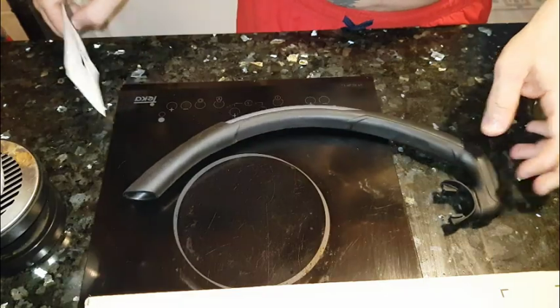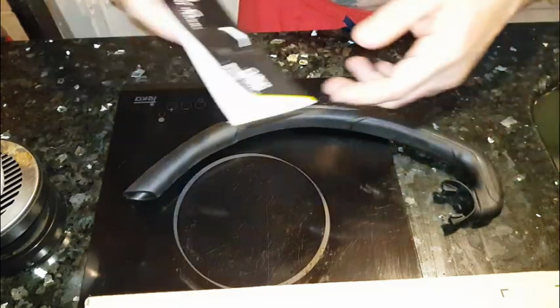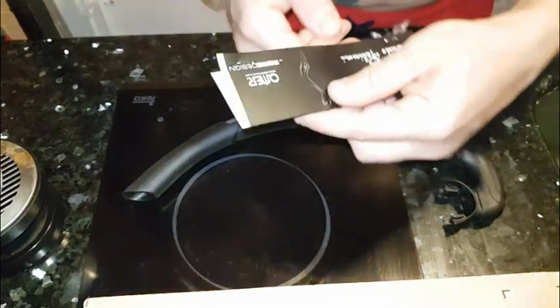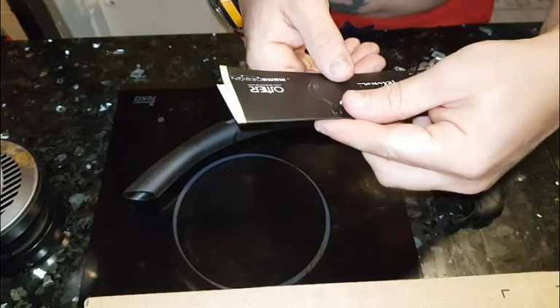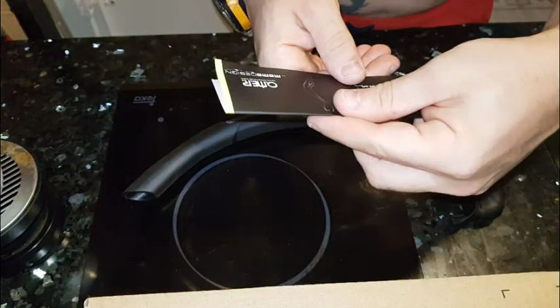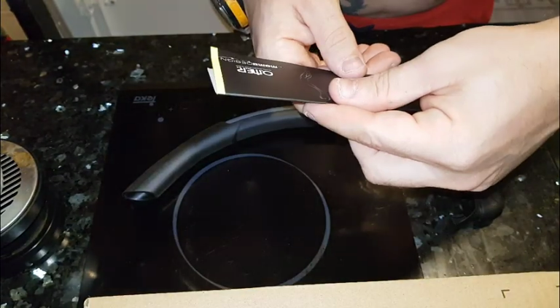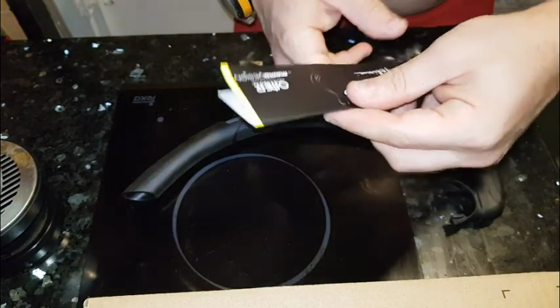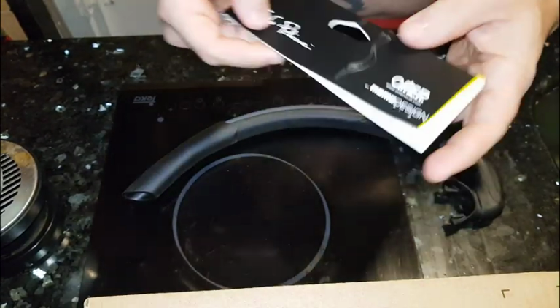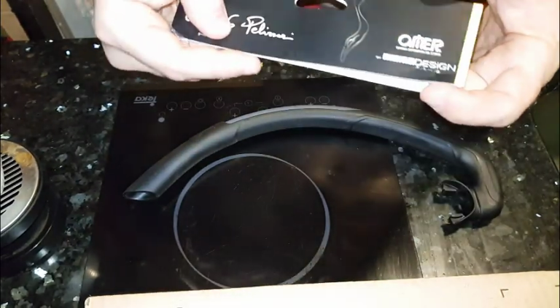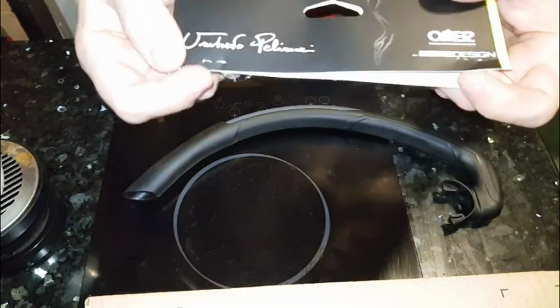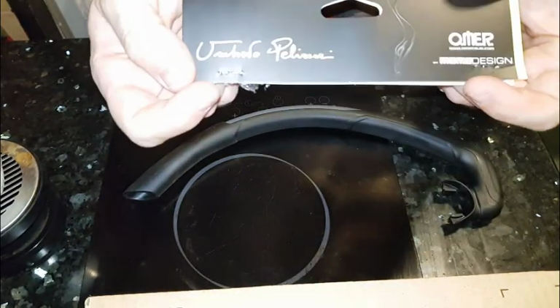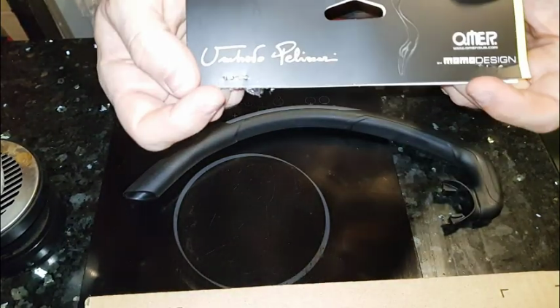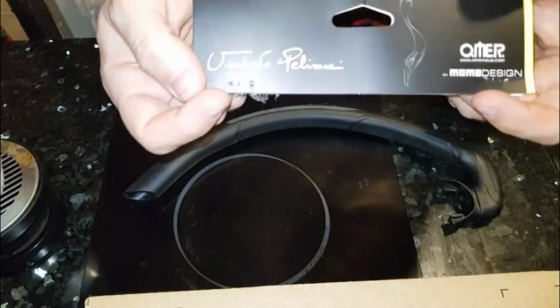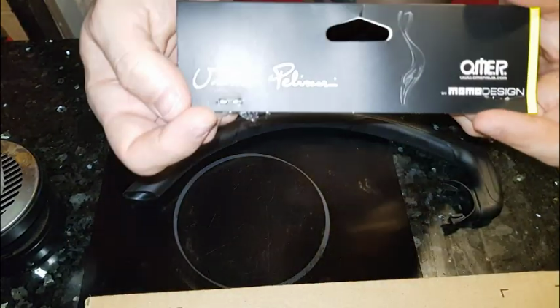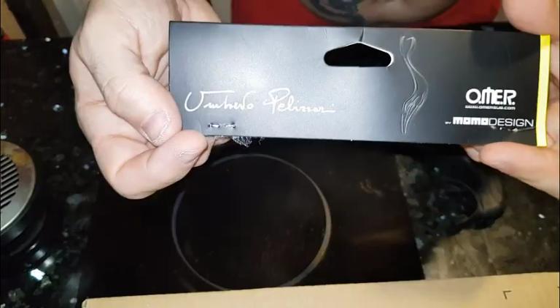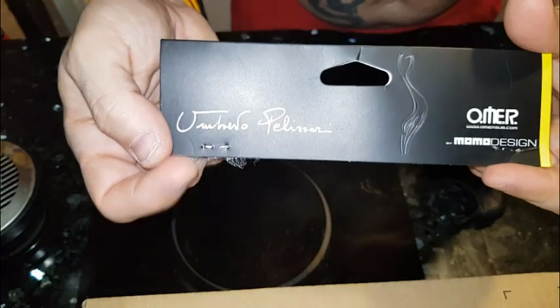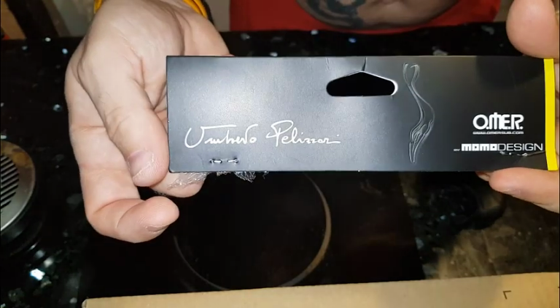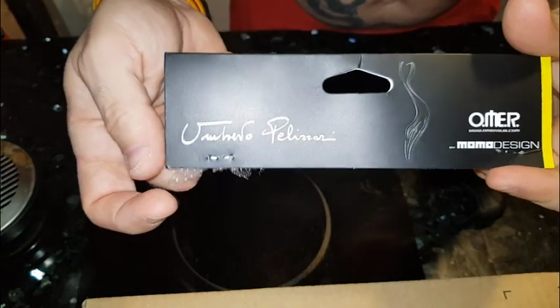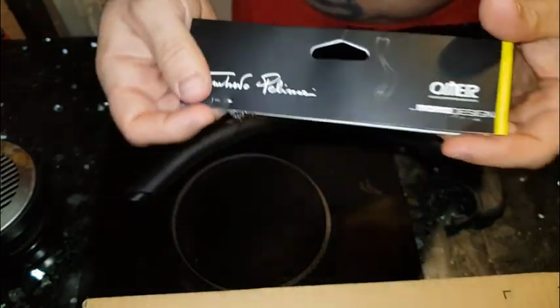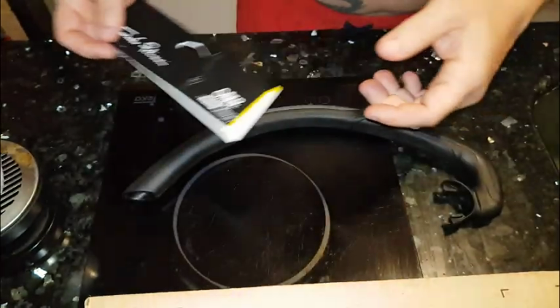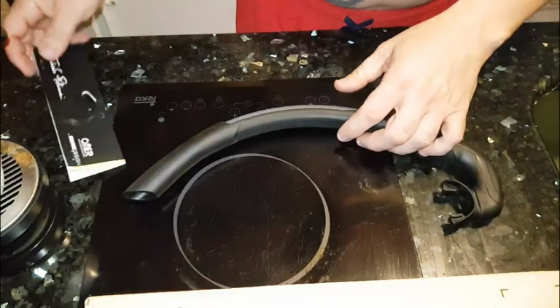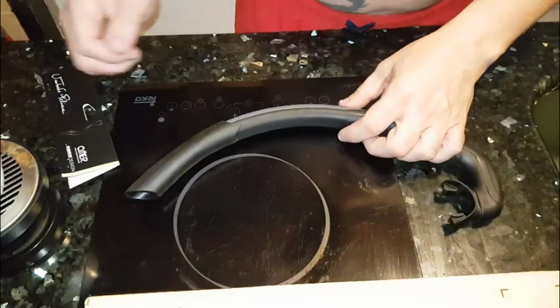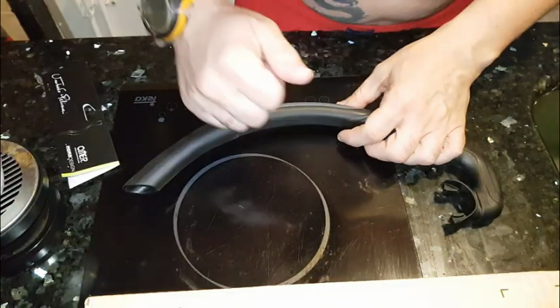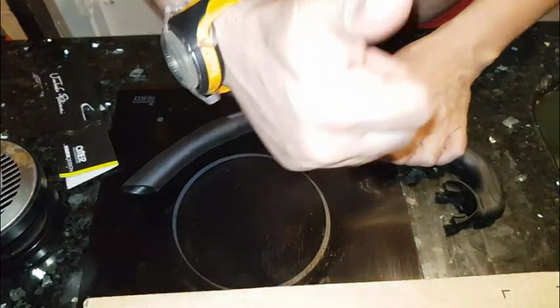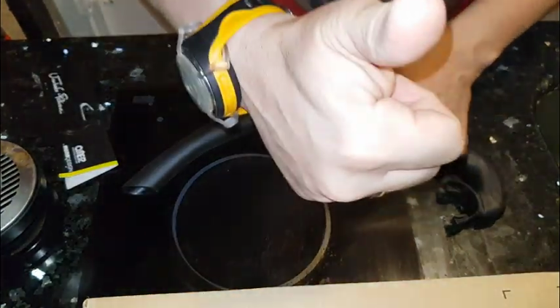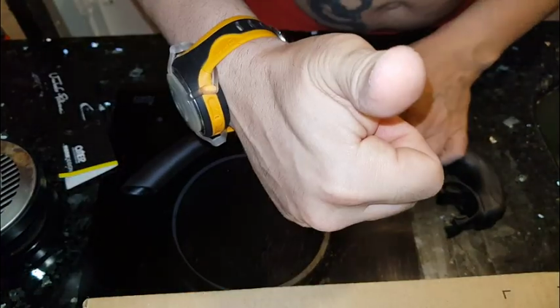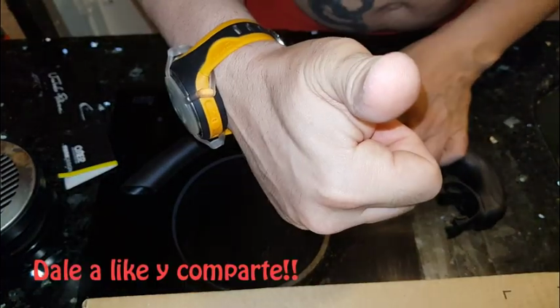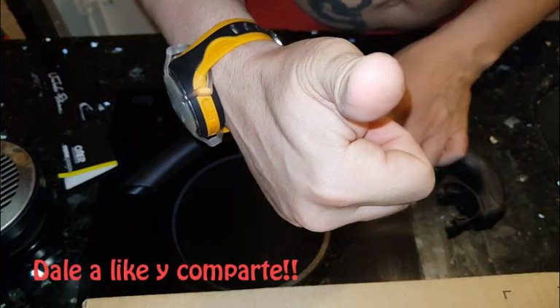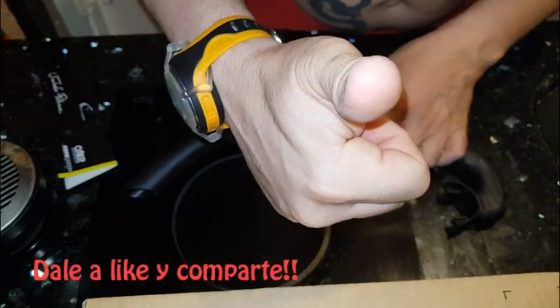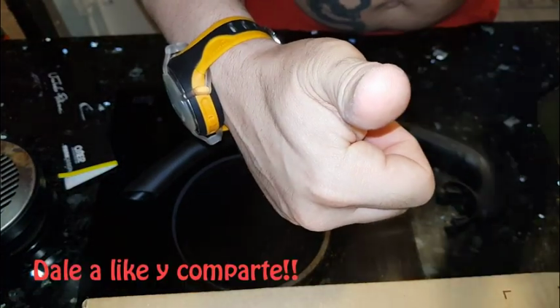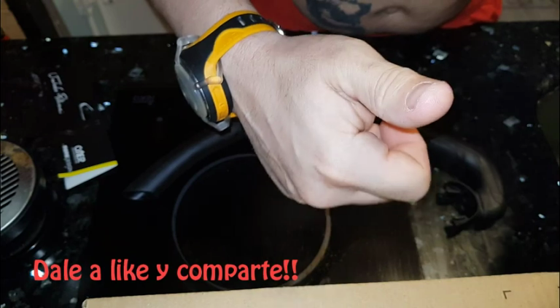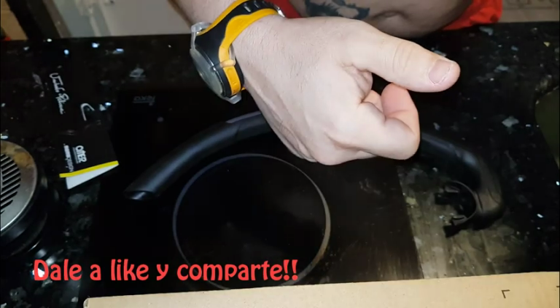Se llama, es de Momo Design, Omer de Humberto Pelissari. Pues nada, se lo agradezco al Cubactor. Un saludo y muchas gracias. Hasta luego.